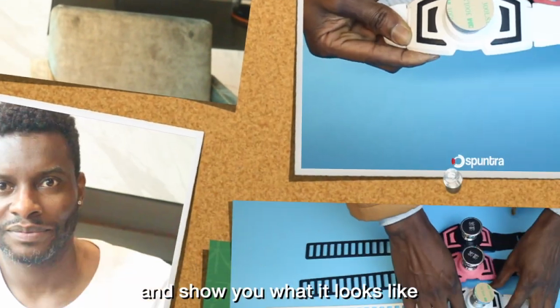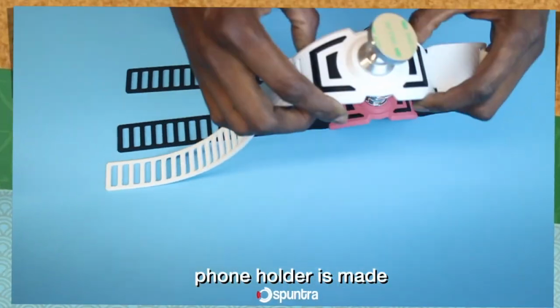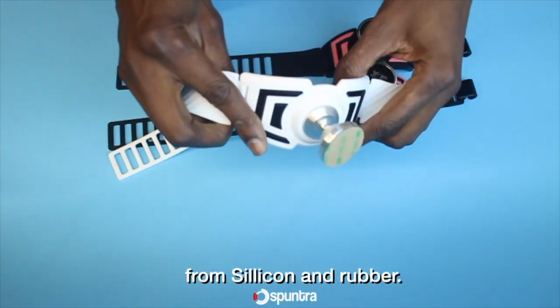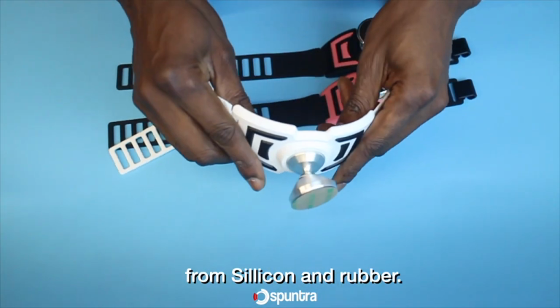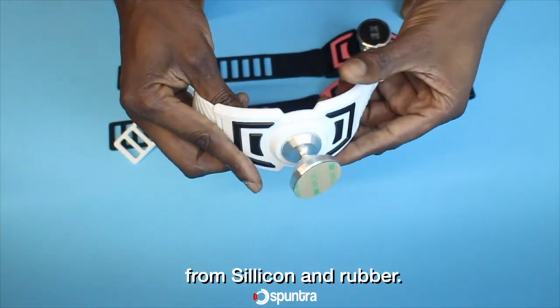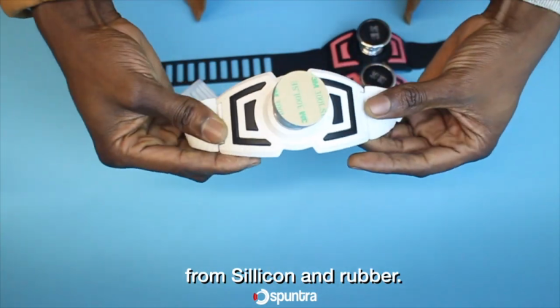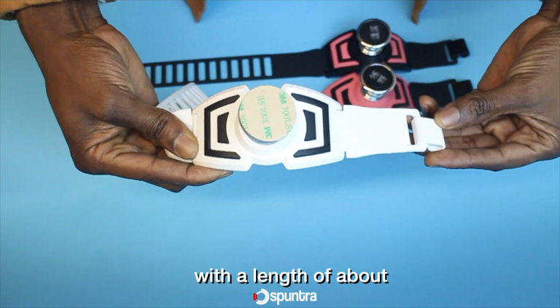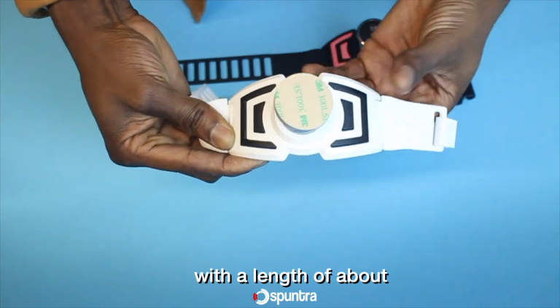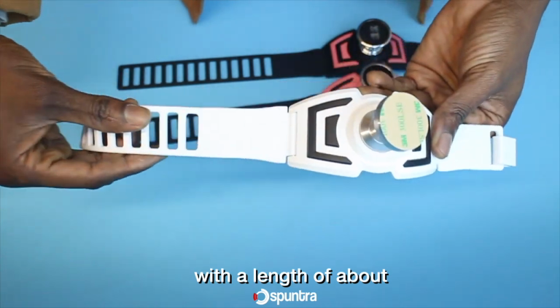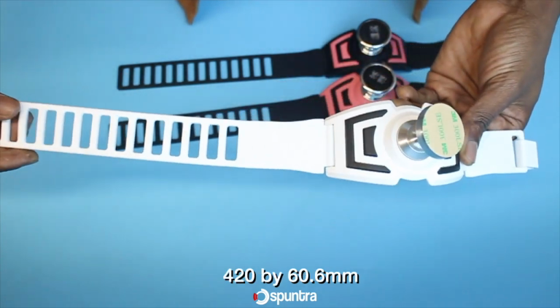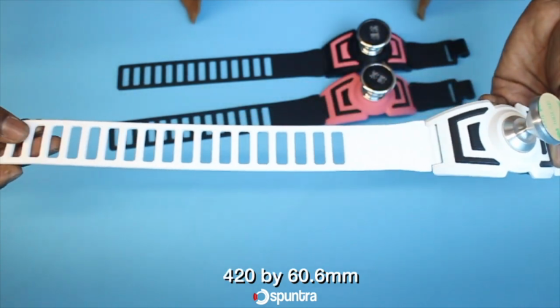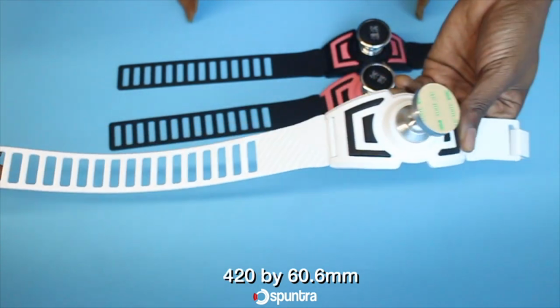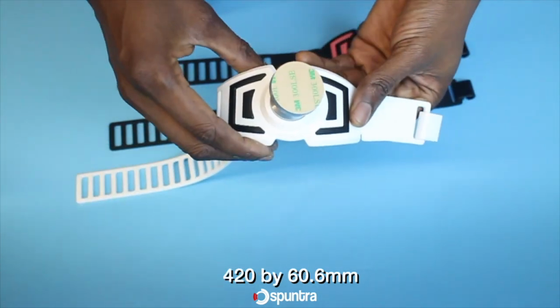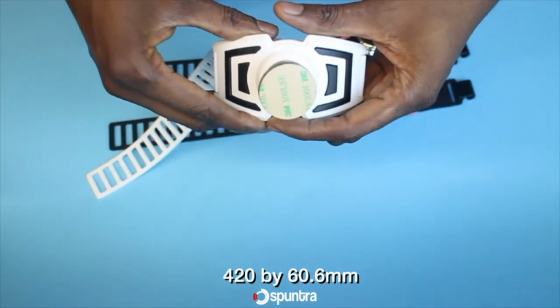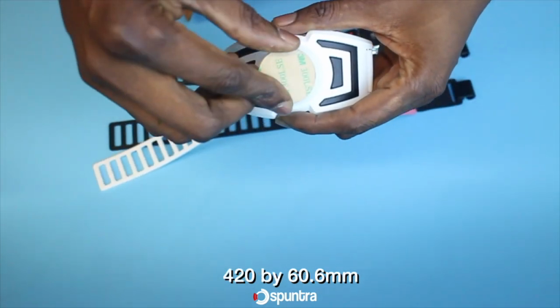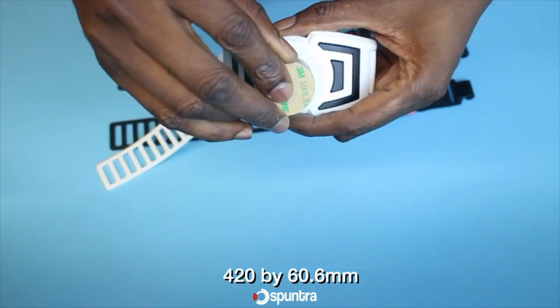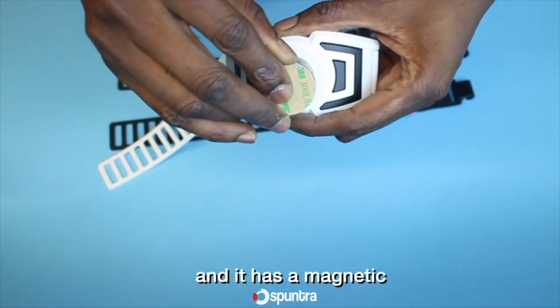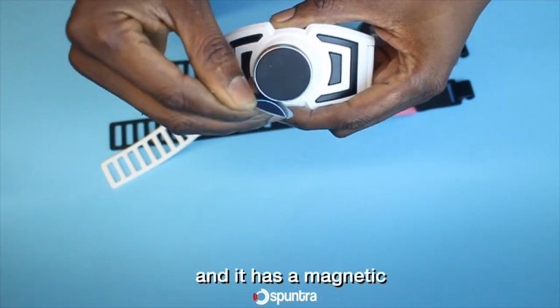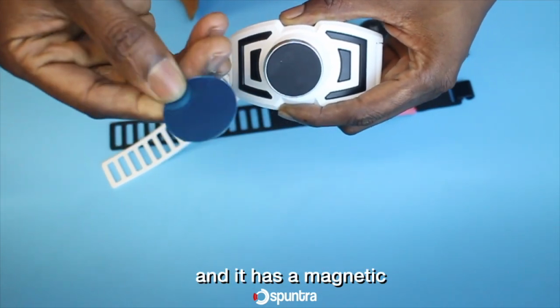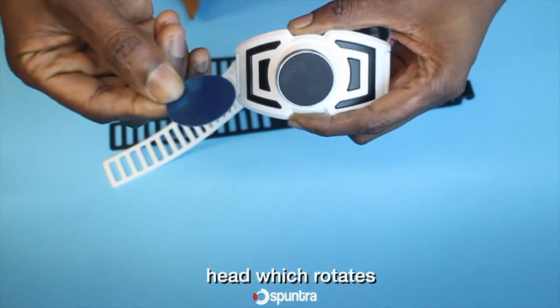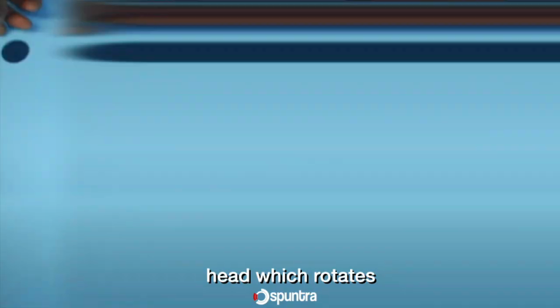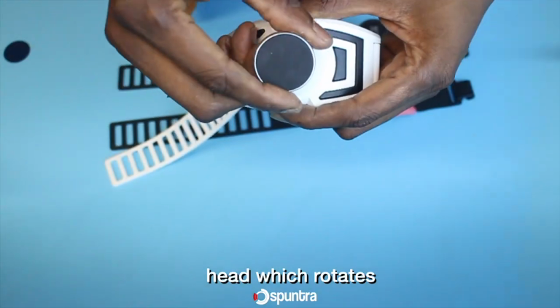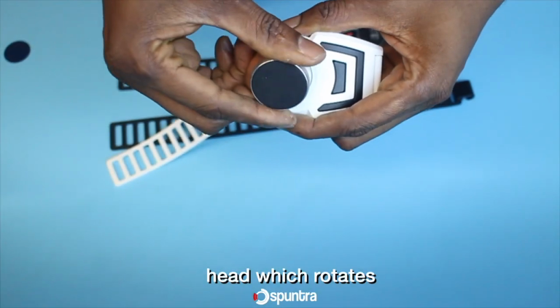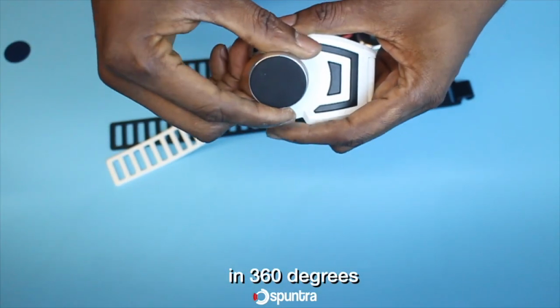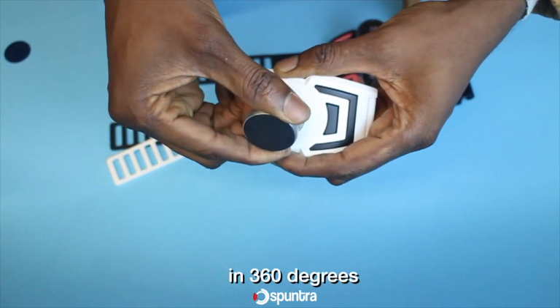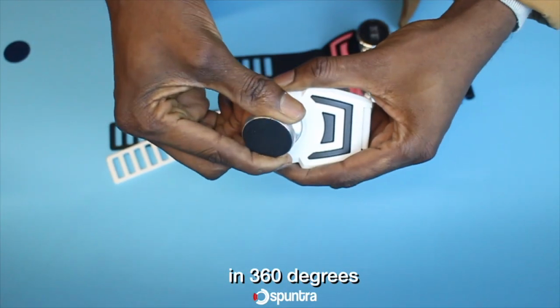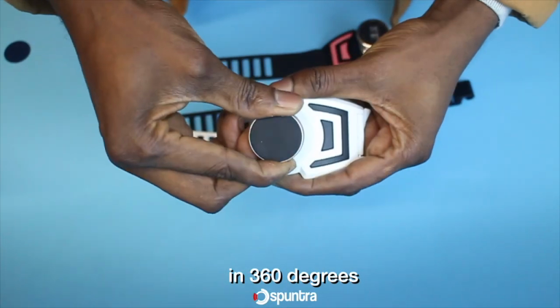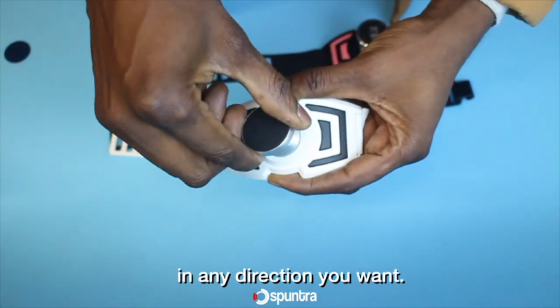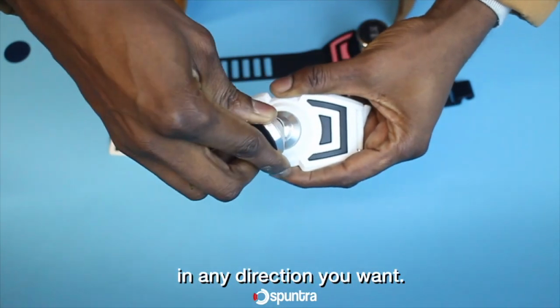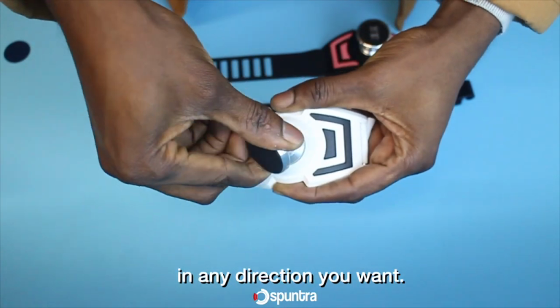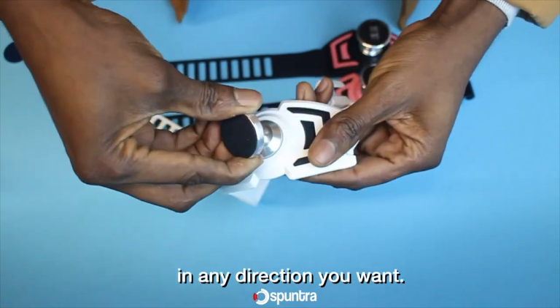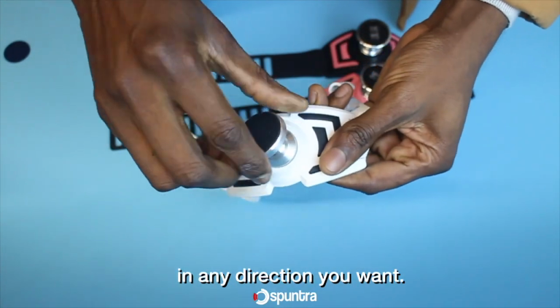This phone holder is made from silicone and rubber with a length of about 420 by 60.6 millimeters, and it has a magnetic head which rotates 360 degrees in any direction that you want.